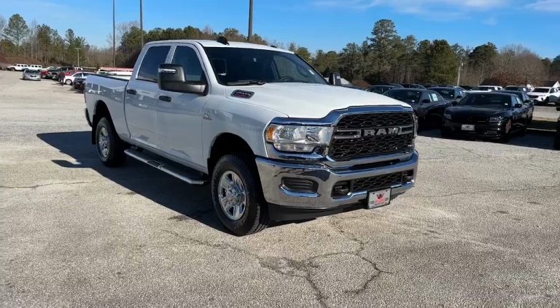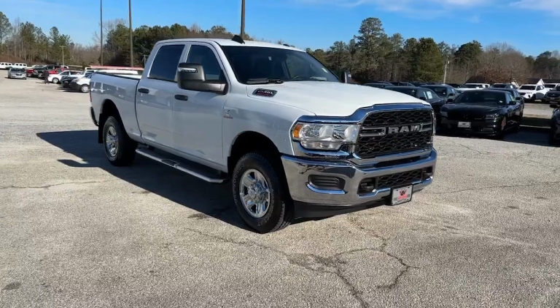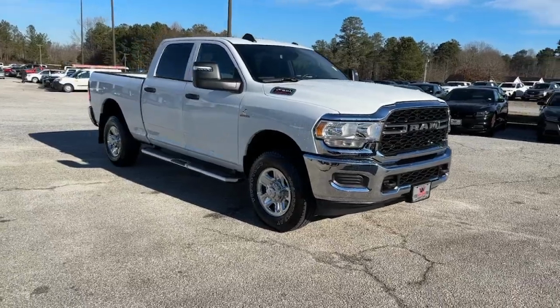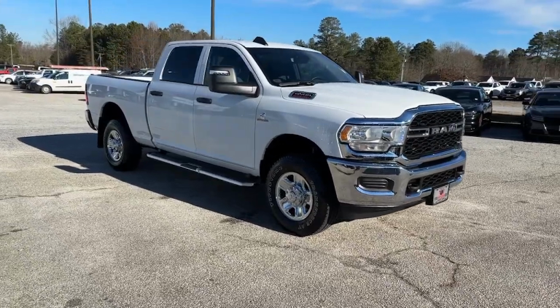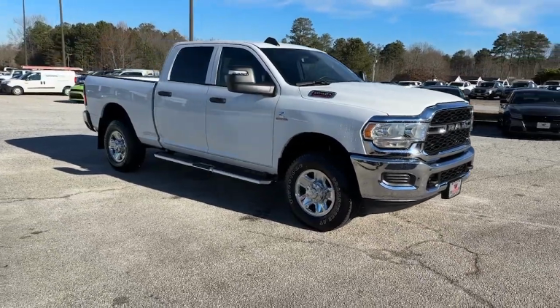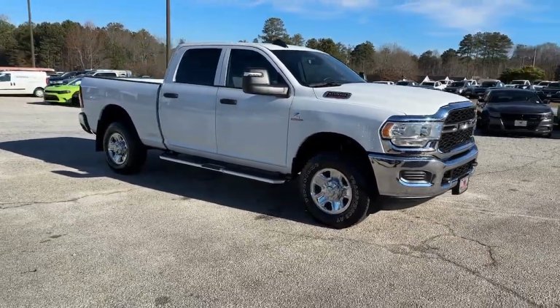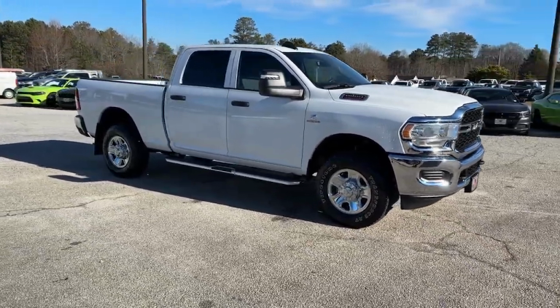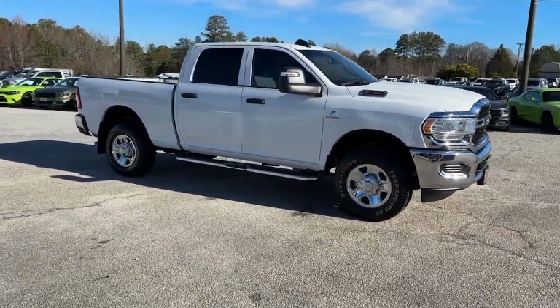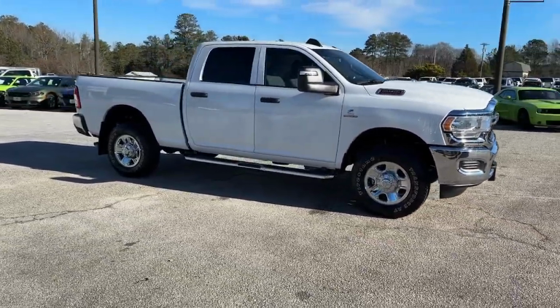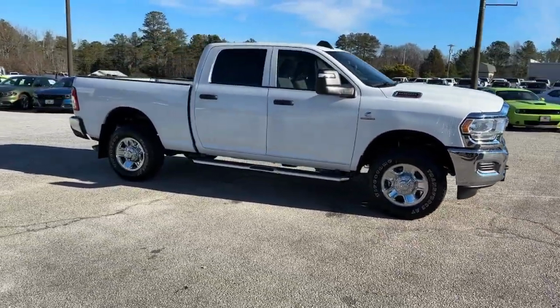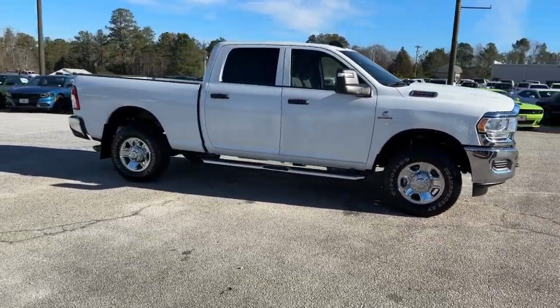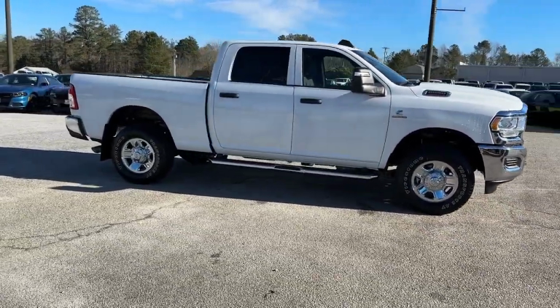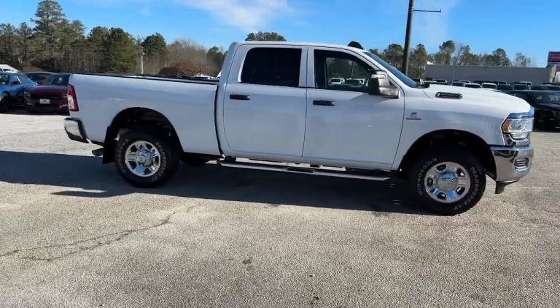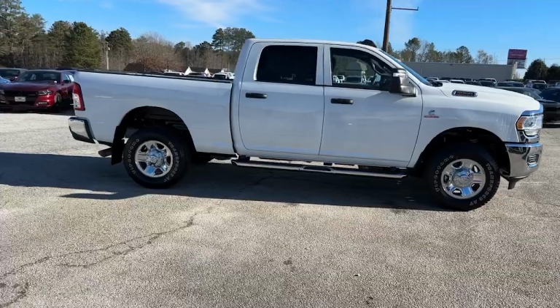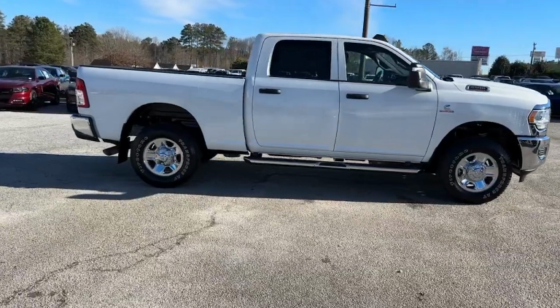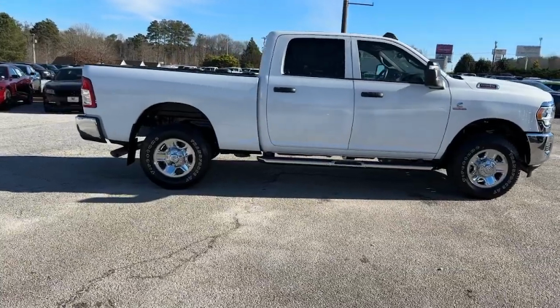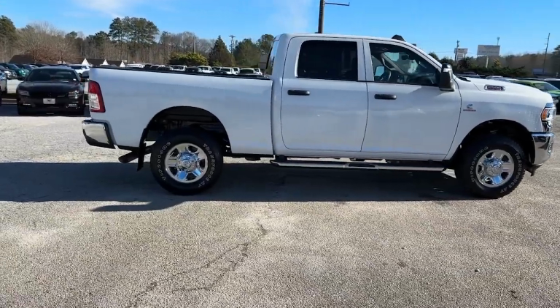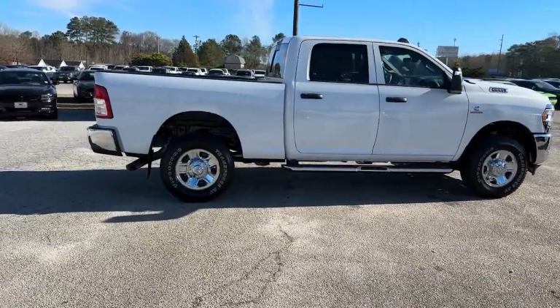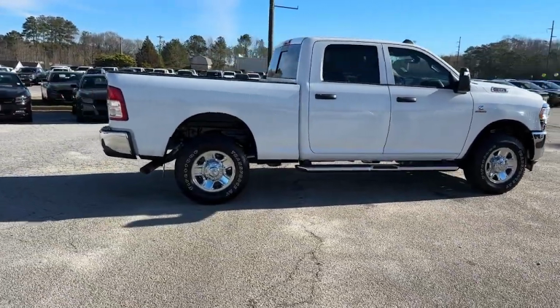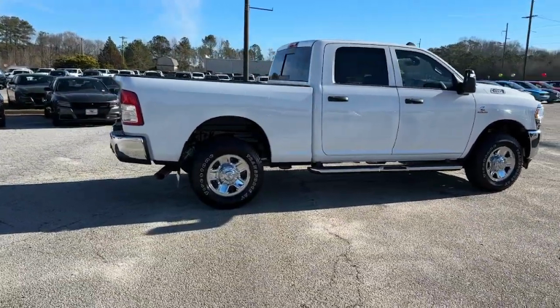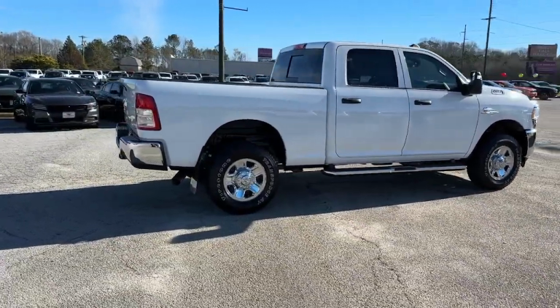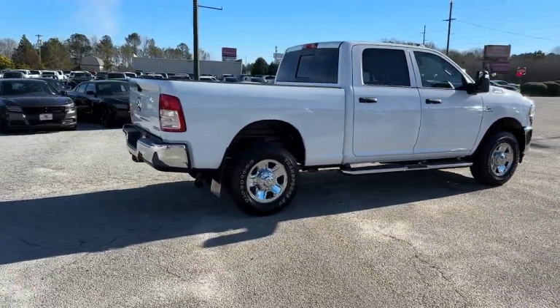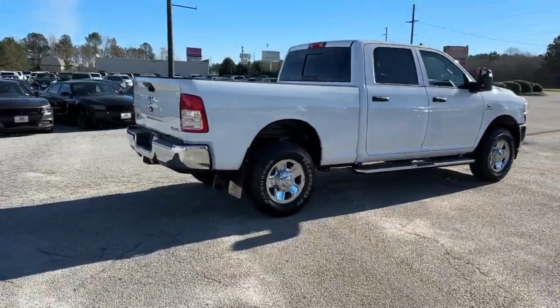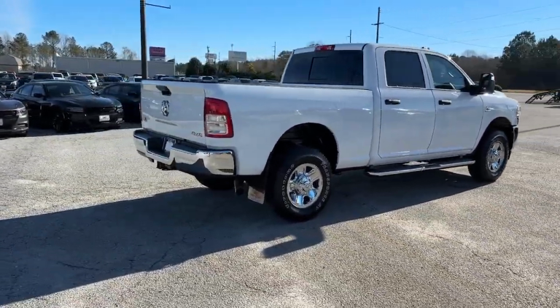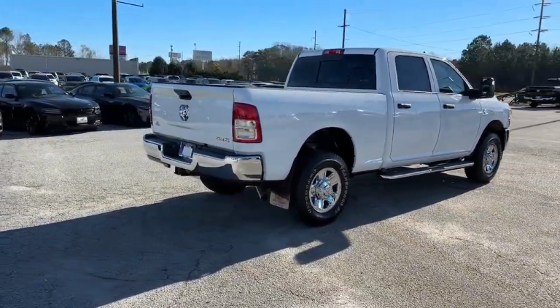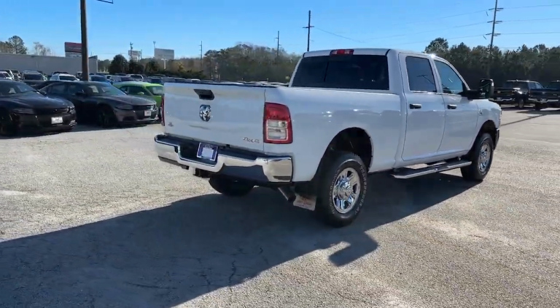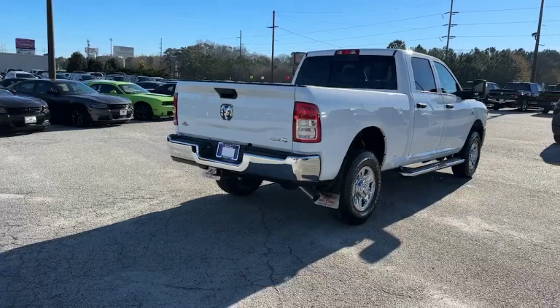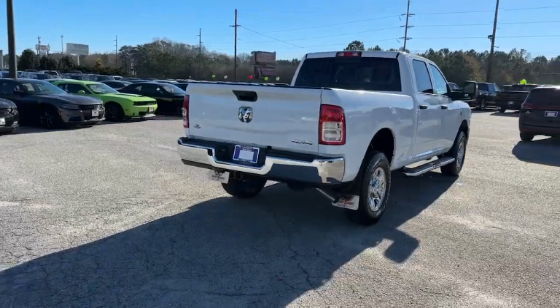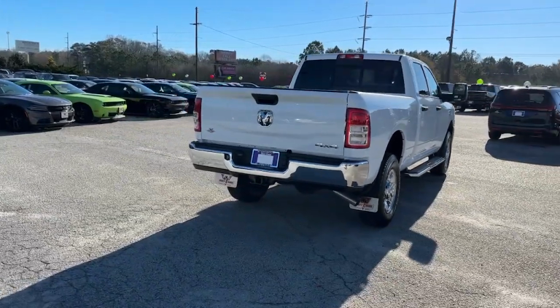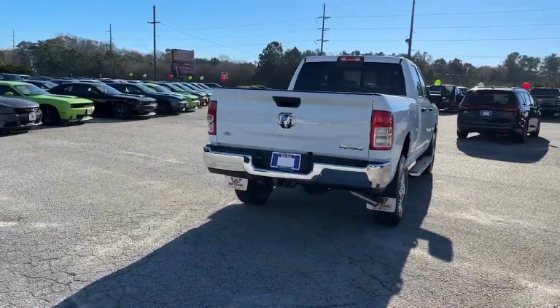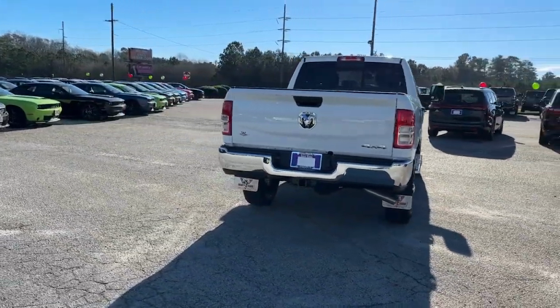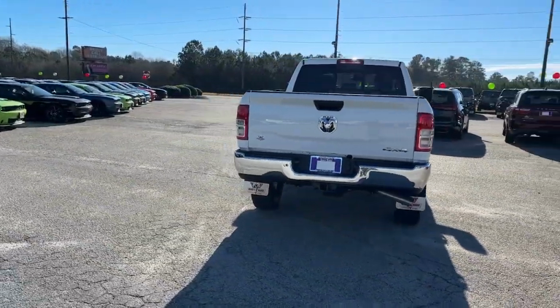Here is a wonderful 2024 Ram 2500. Take the big jobs in stride in the Ram 2500. Its blend of heavy-duty capability, passenger comfort, and connected technology will see you through.